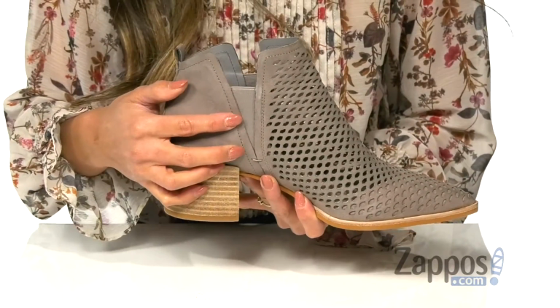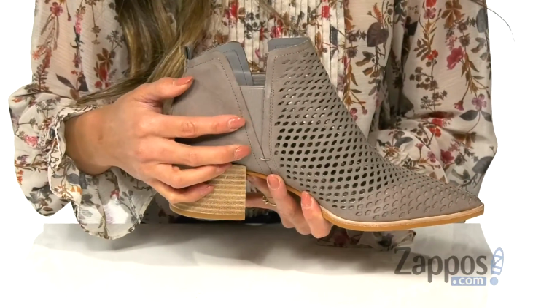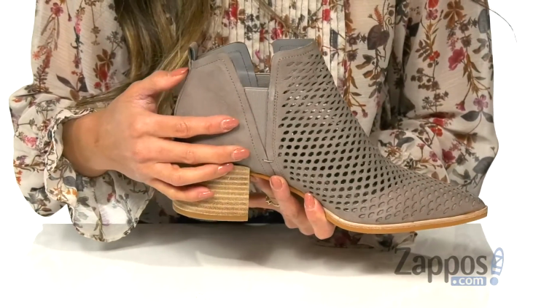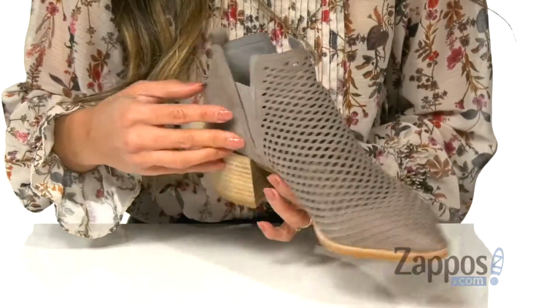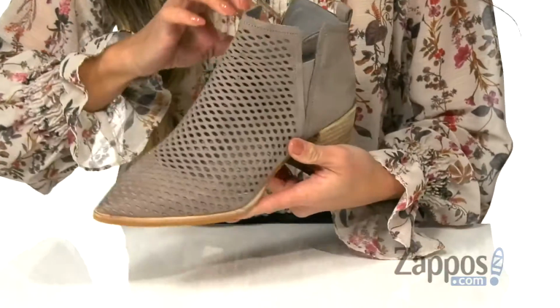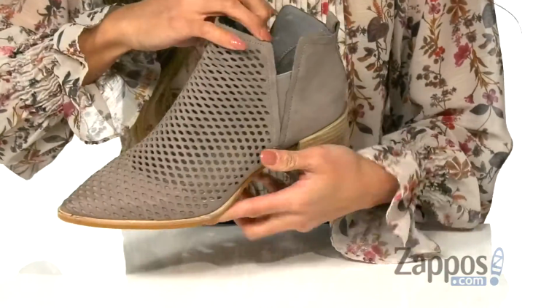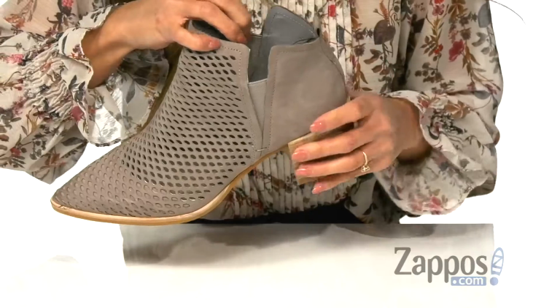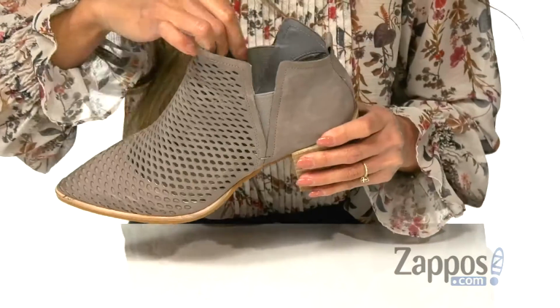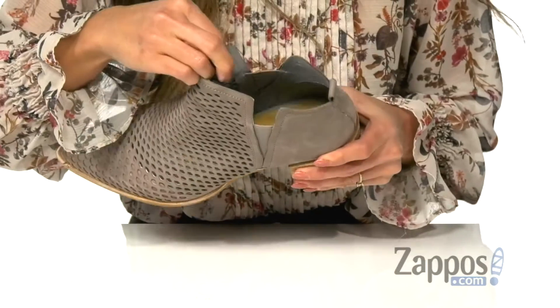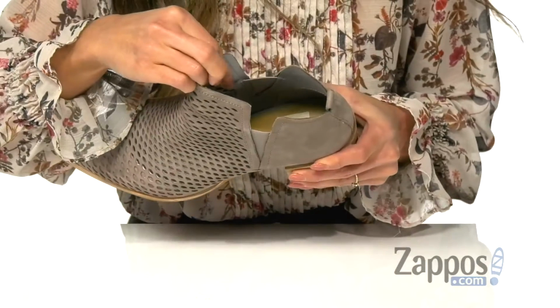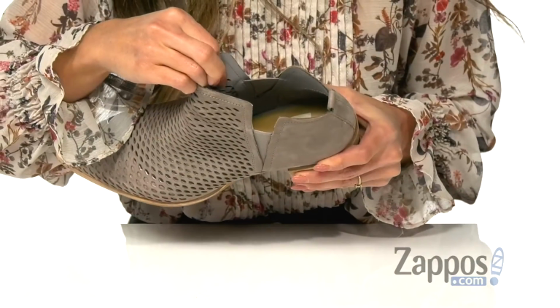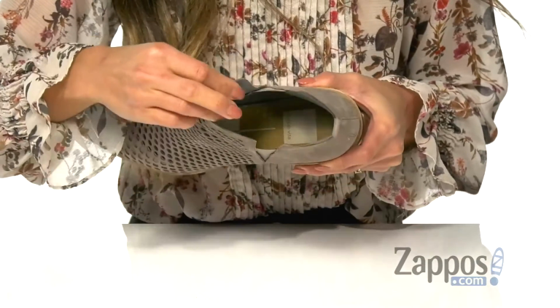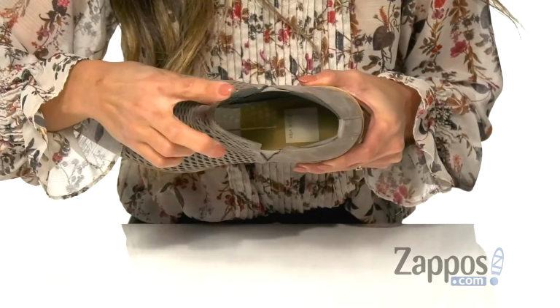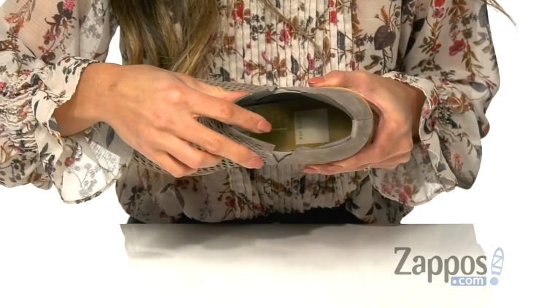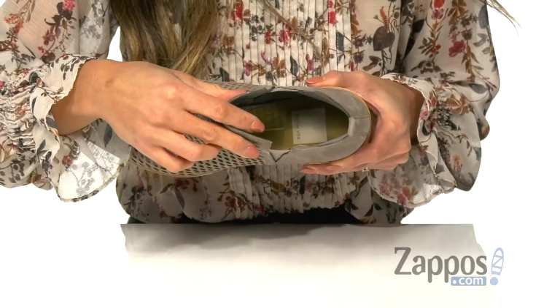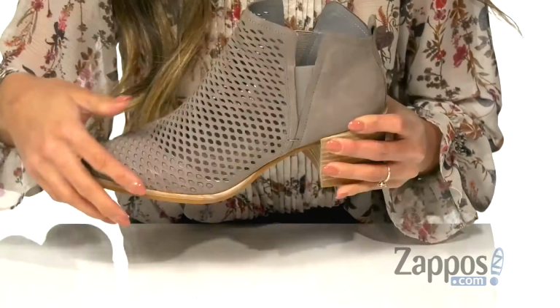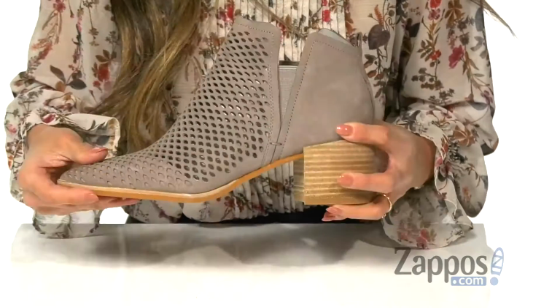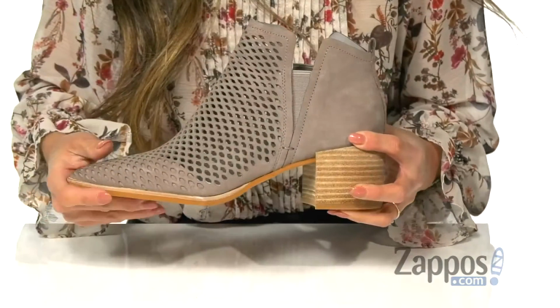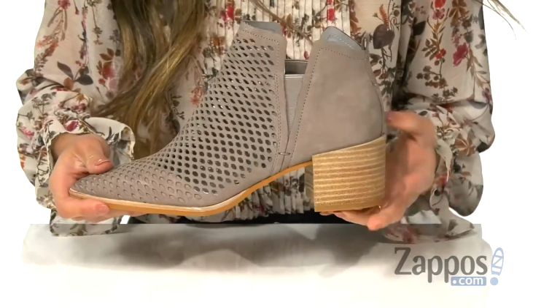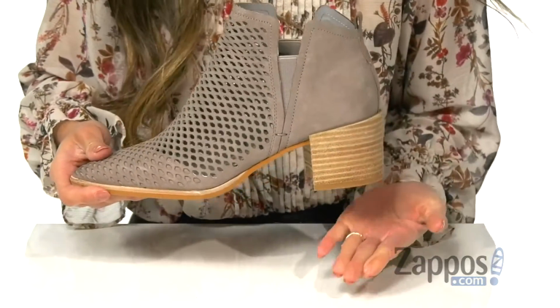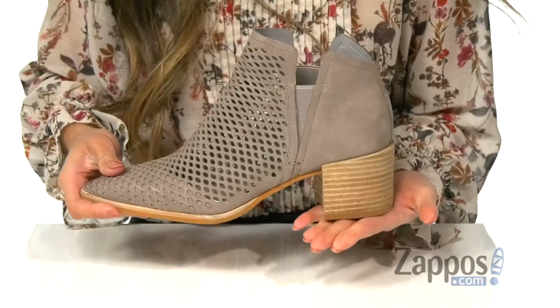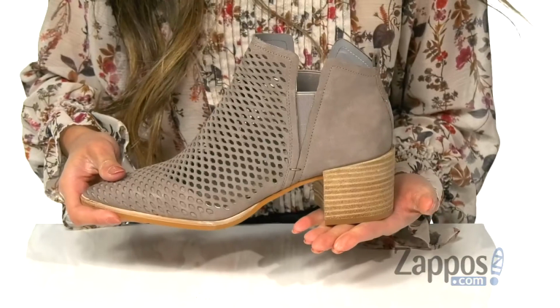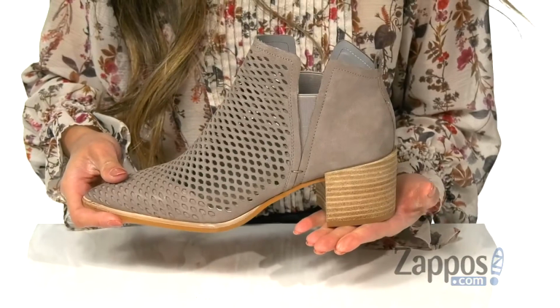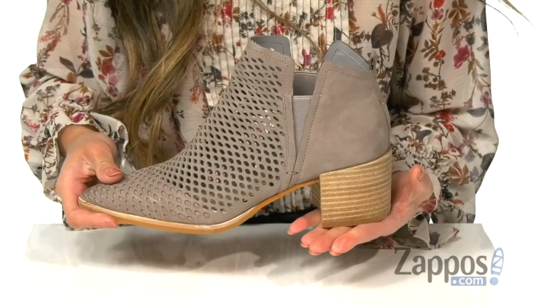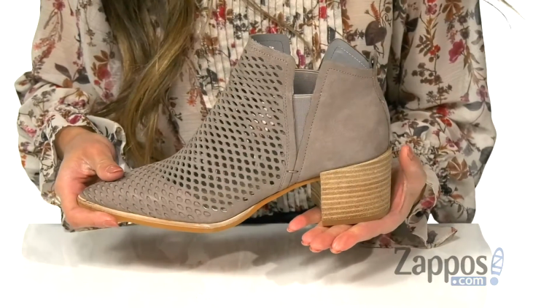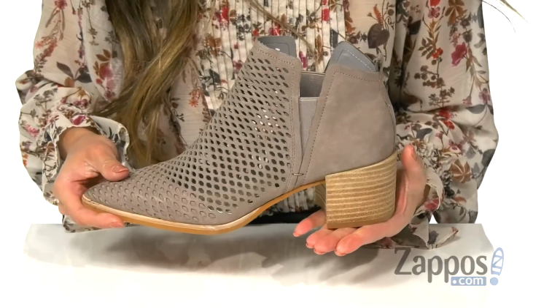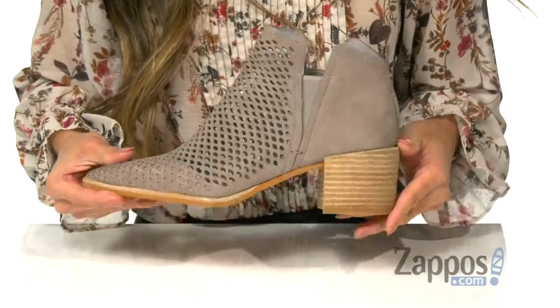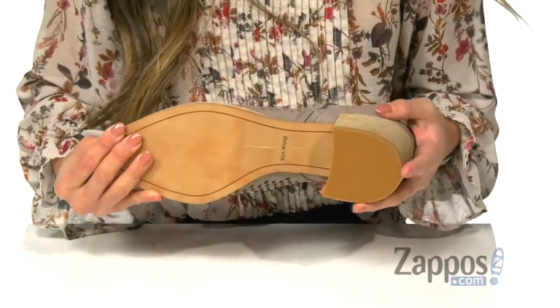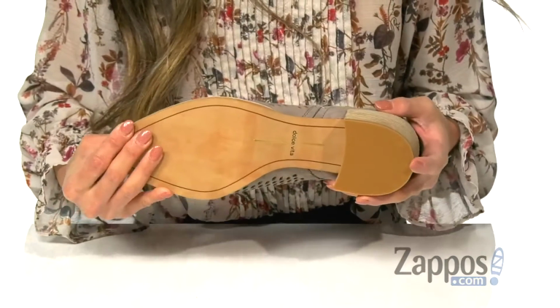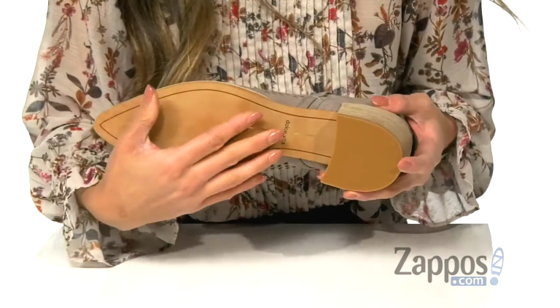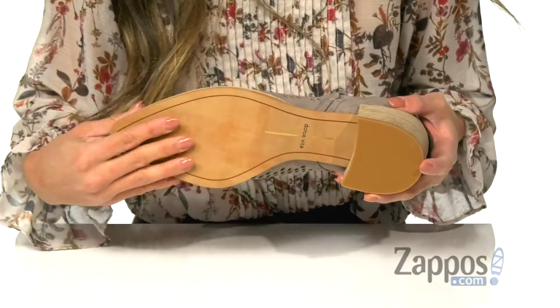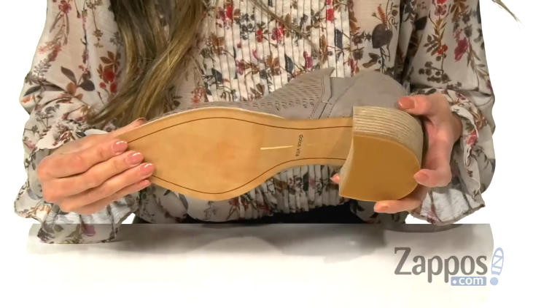On the inside, you have a soft lining as well as a padded footbed for all-day comfort. There is a stacked heel that's going to give you an extra boost in height, and it's all on top of a synthetic outsole.